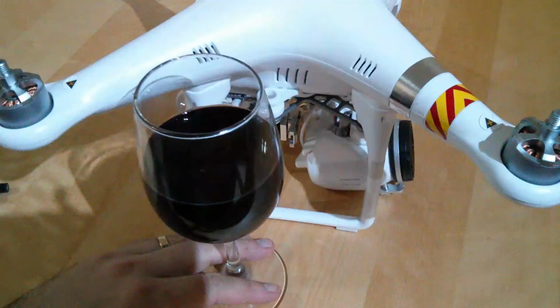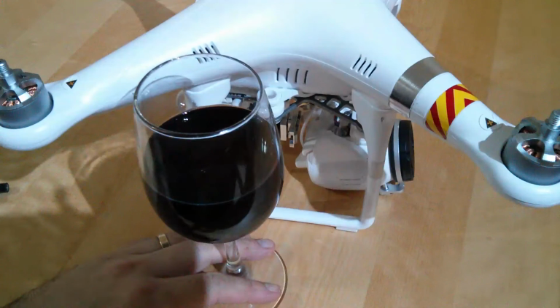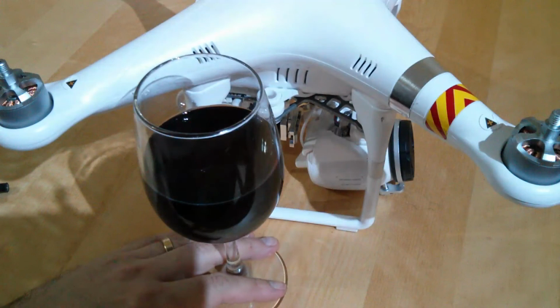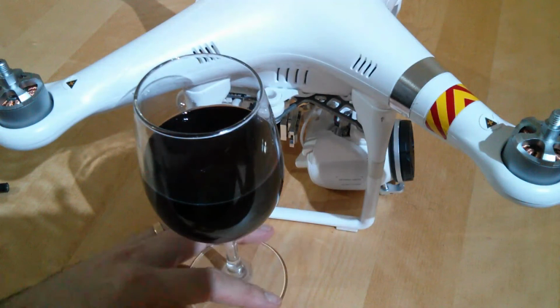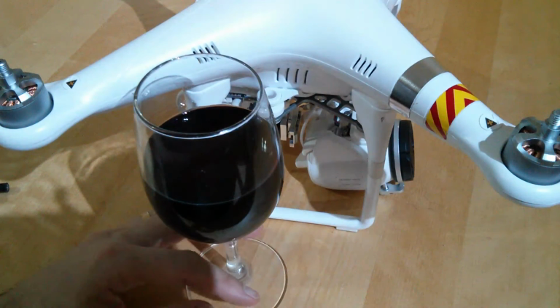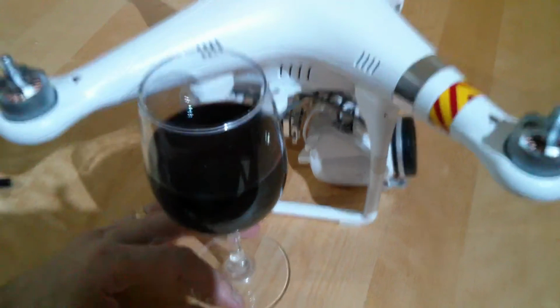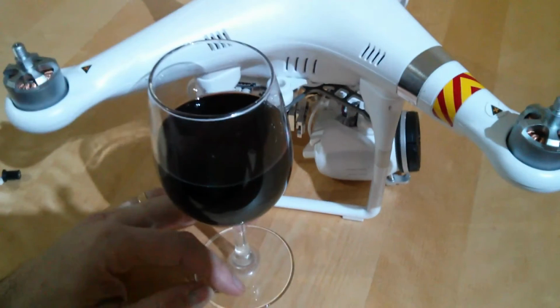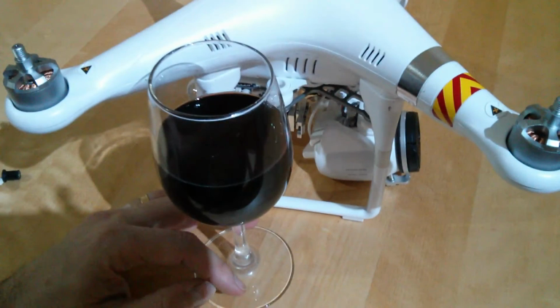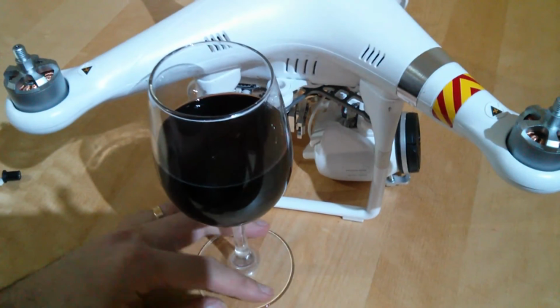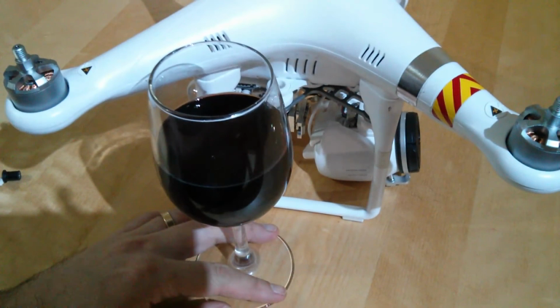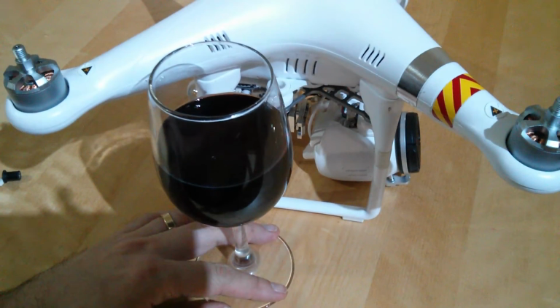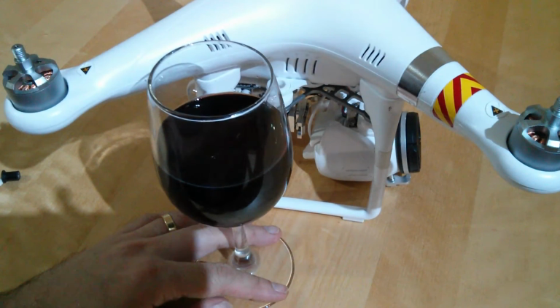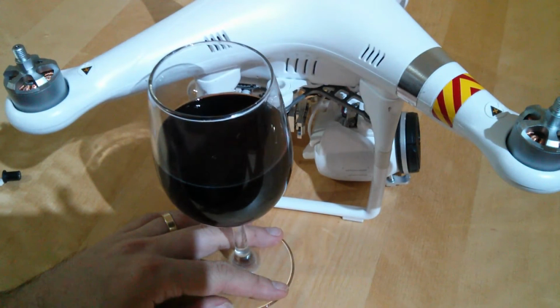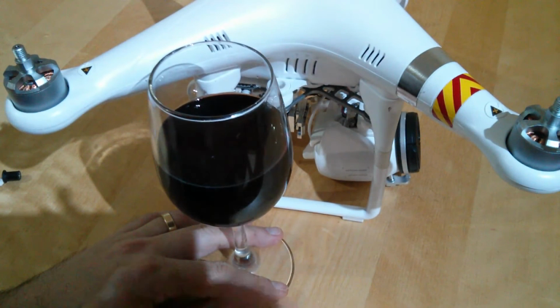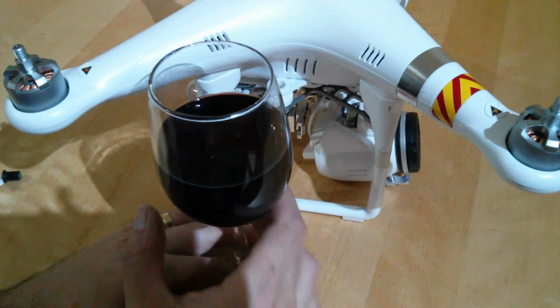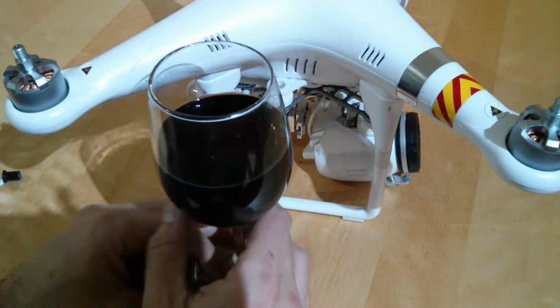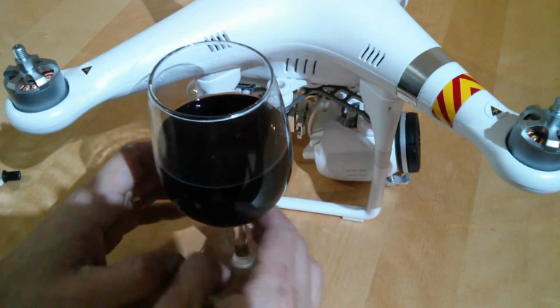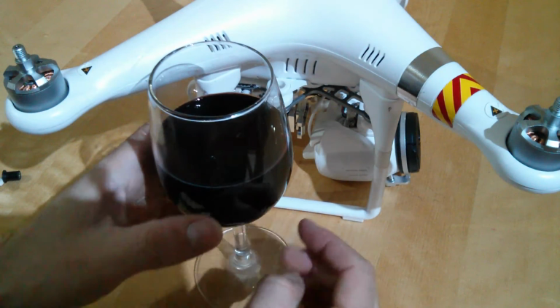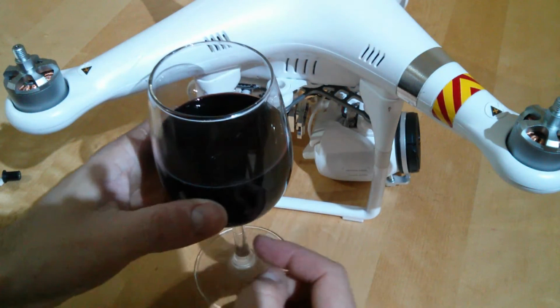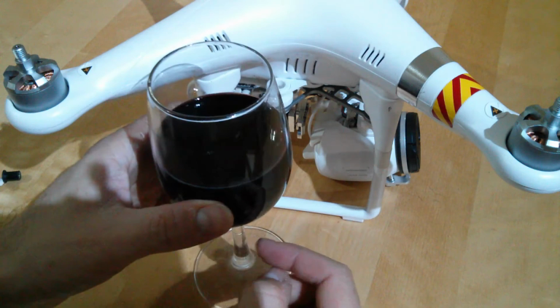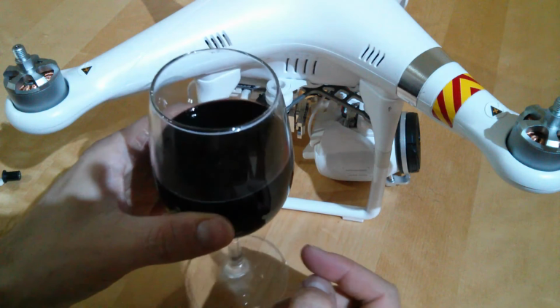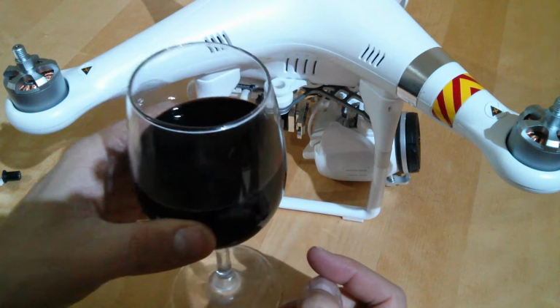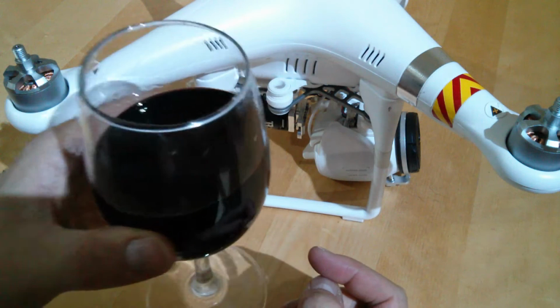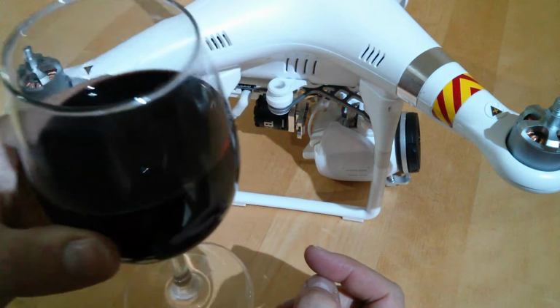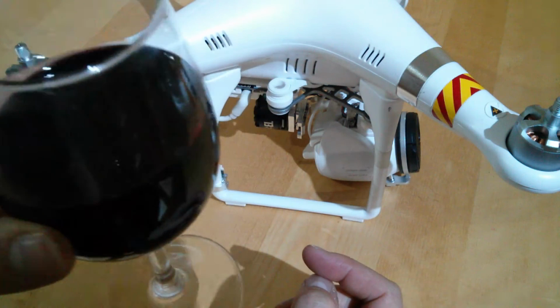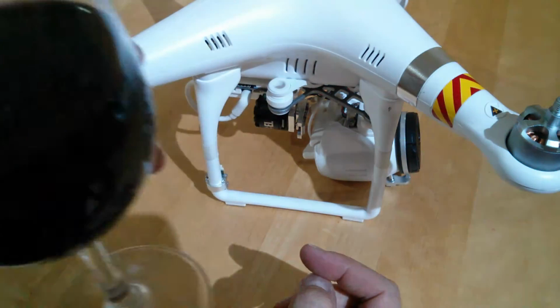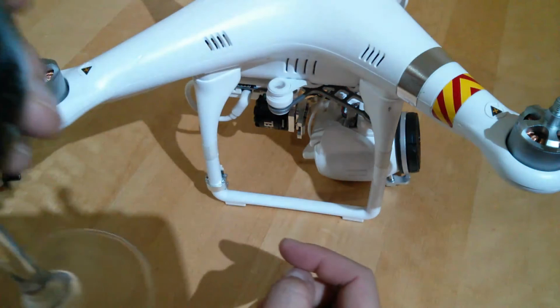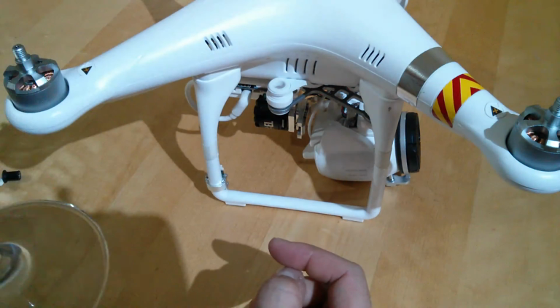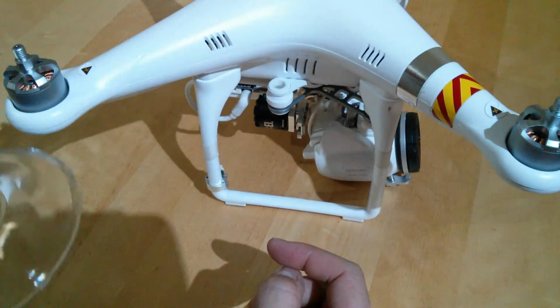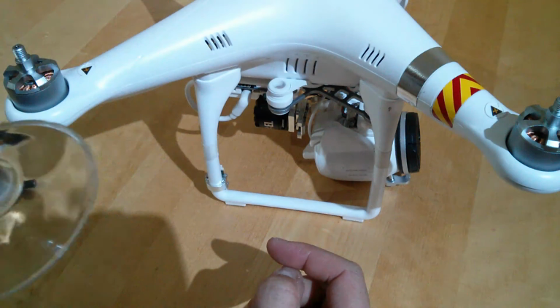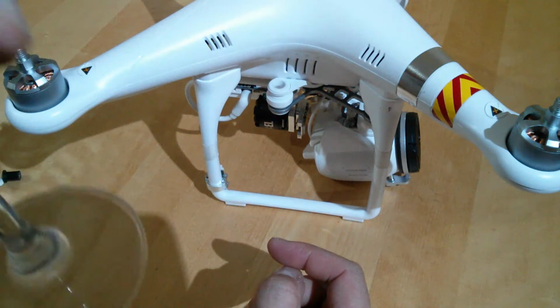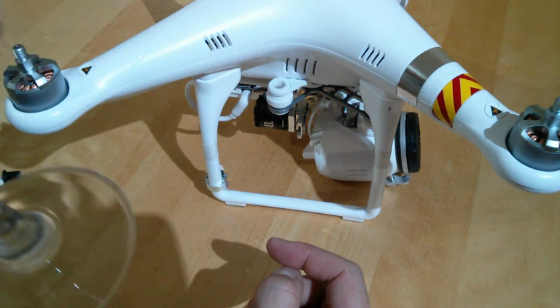Hello, welcome back to the kitchen table for a mini update. This is well into my drinking time and somebody's asked for another video.